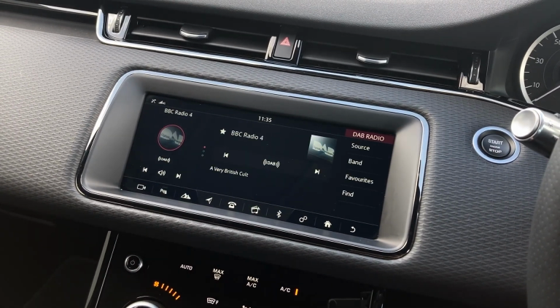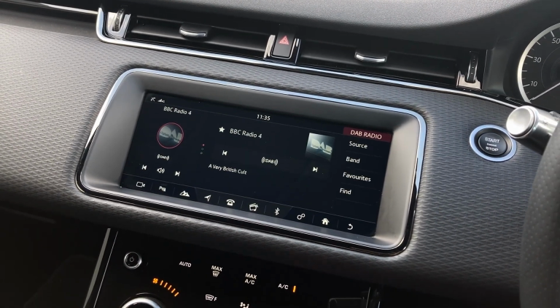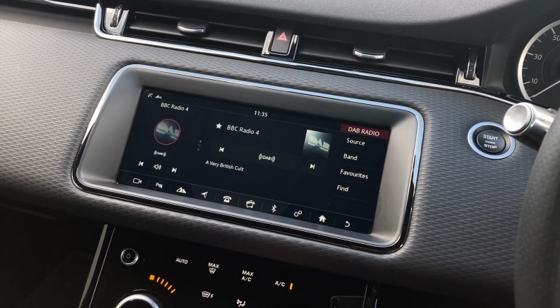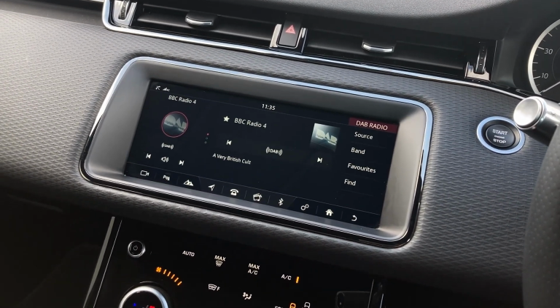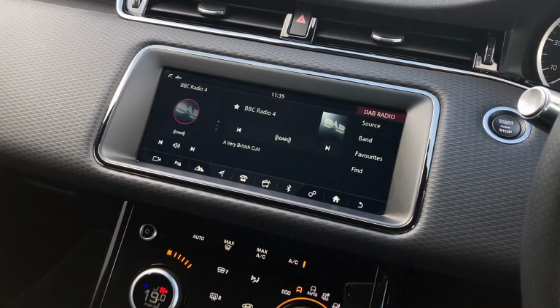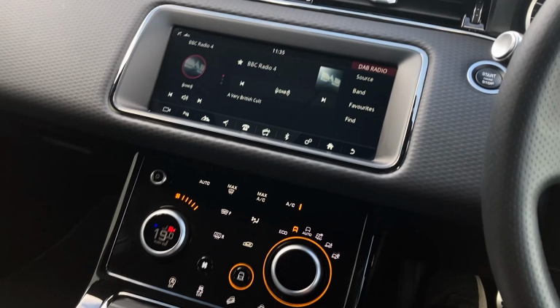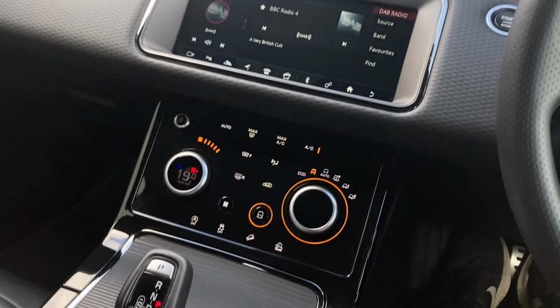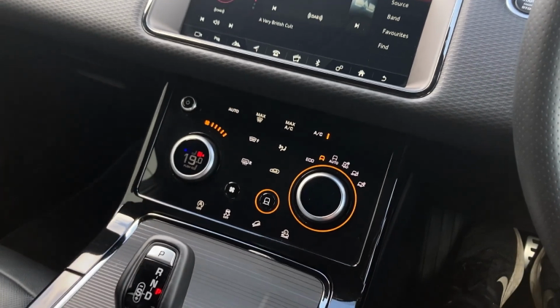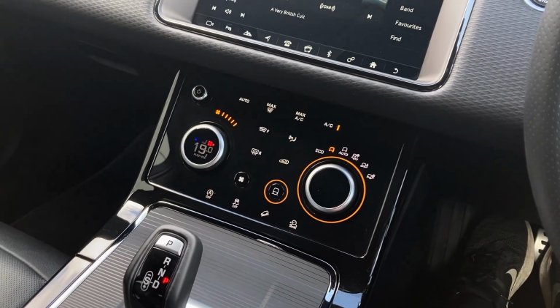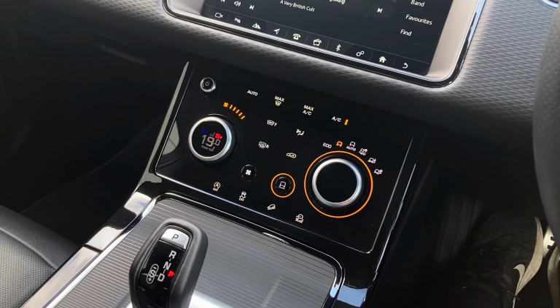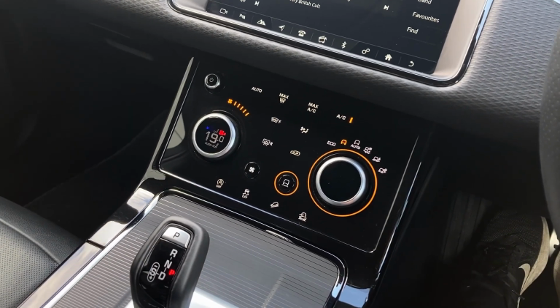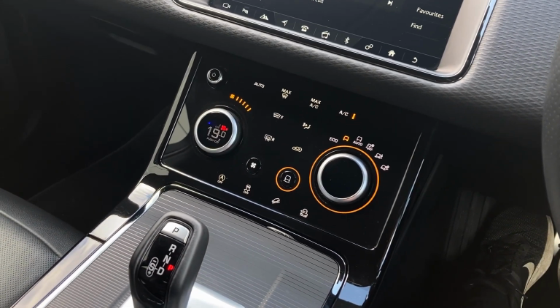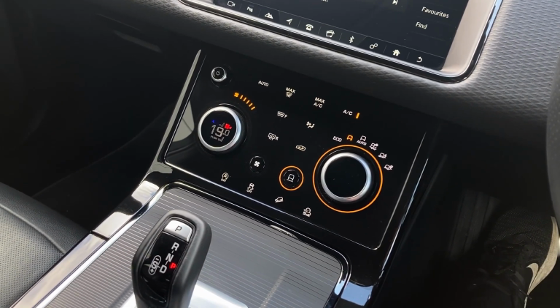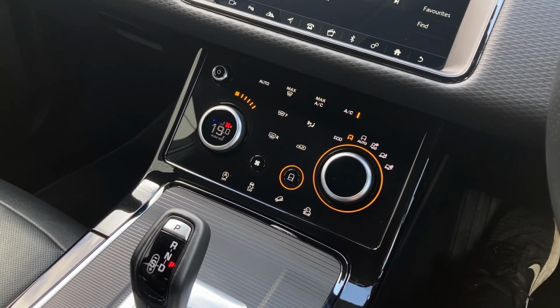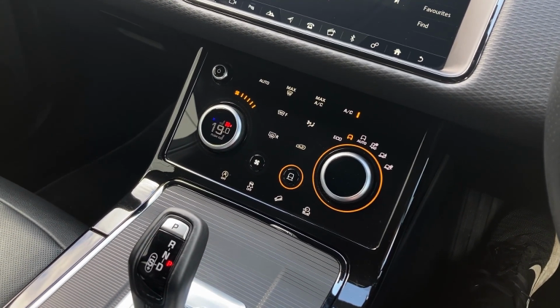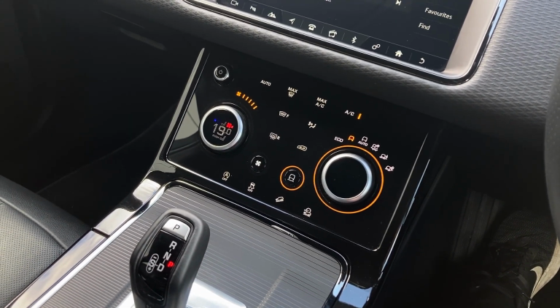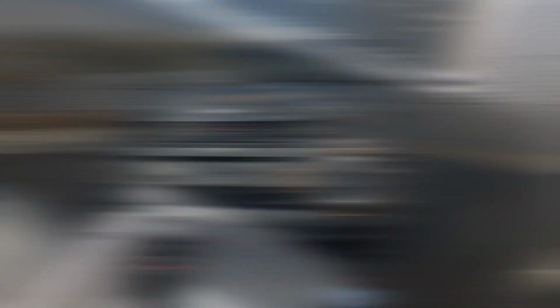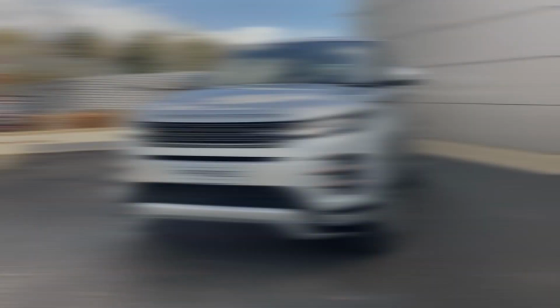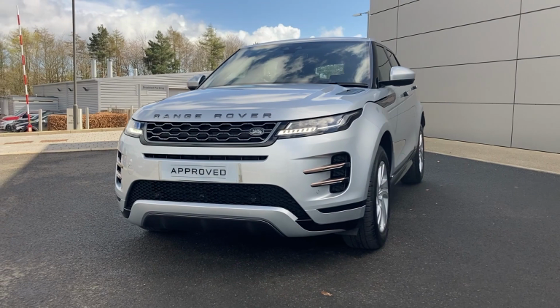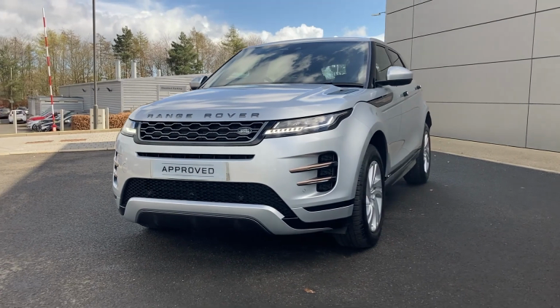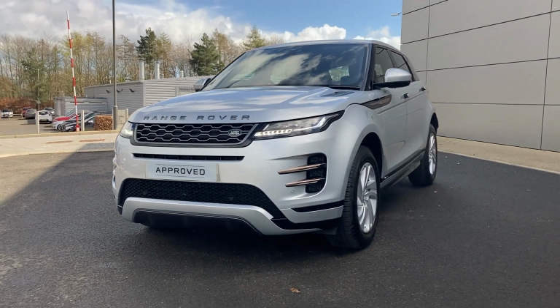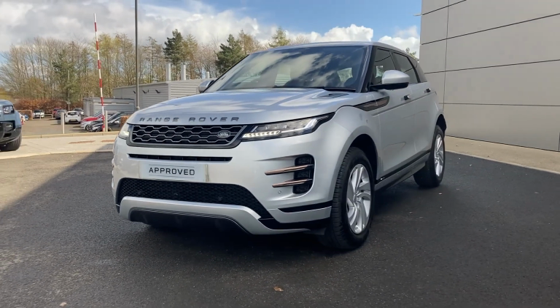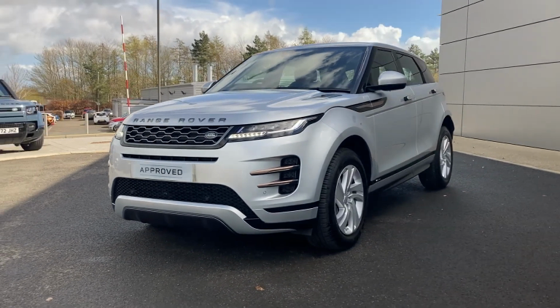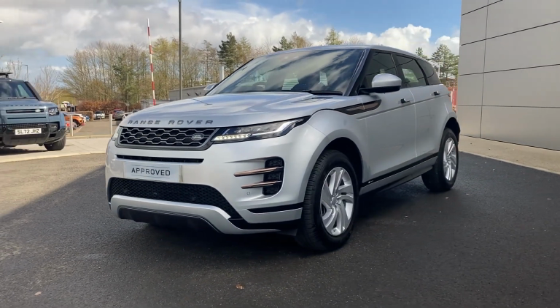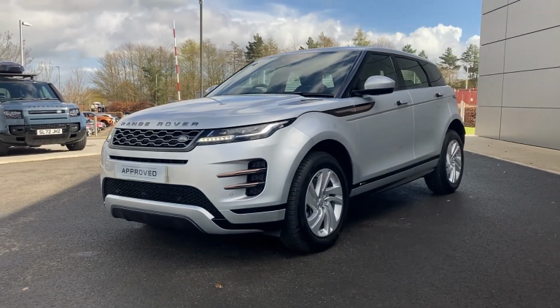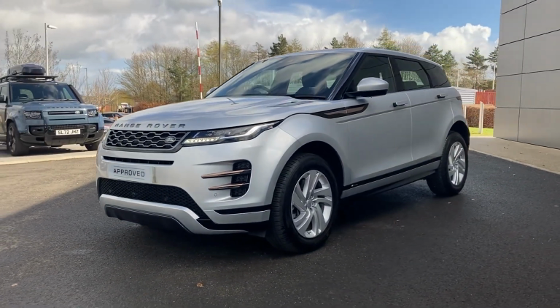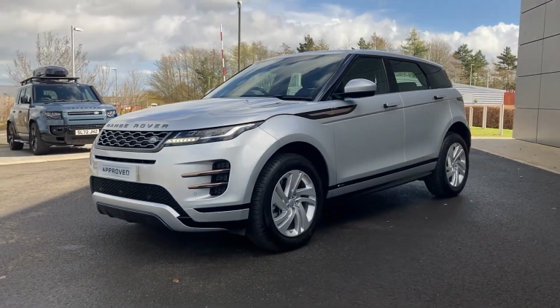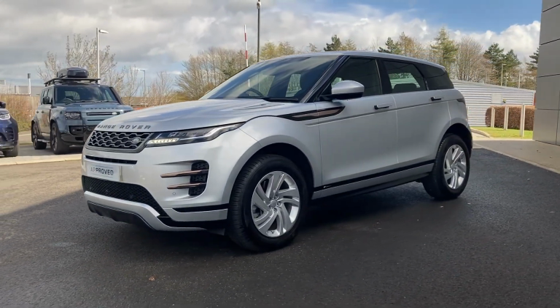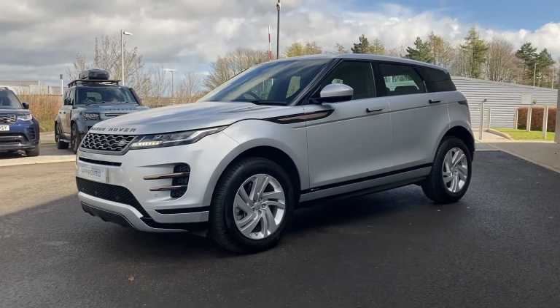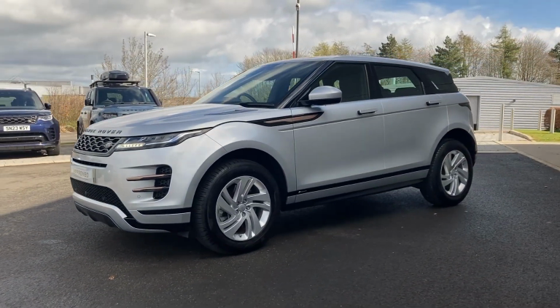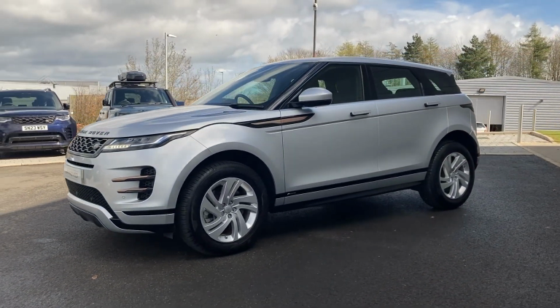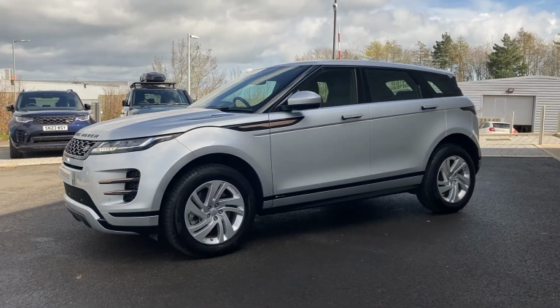On the centre console we can see the climate controls with Terrain Response 2 dial. For more information on this vehicle please get in touch with our sales team on the contact details provided.